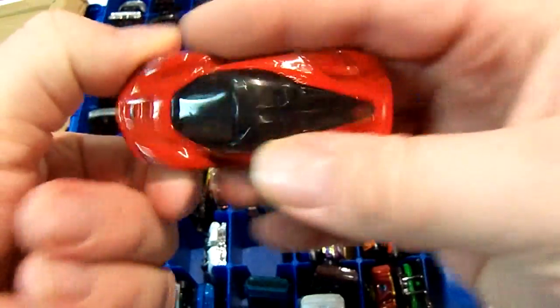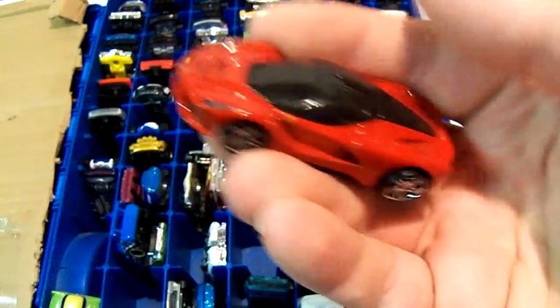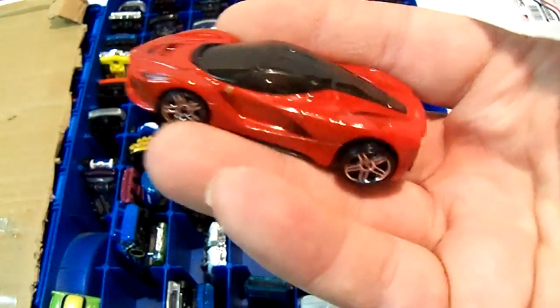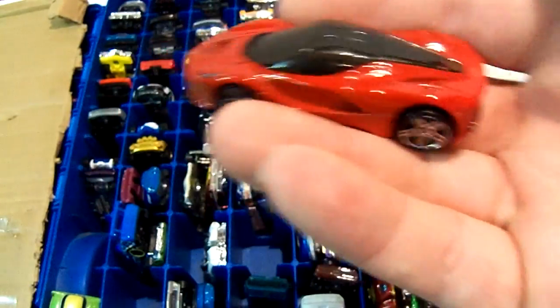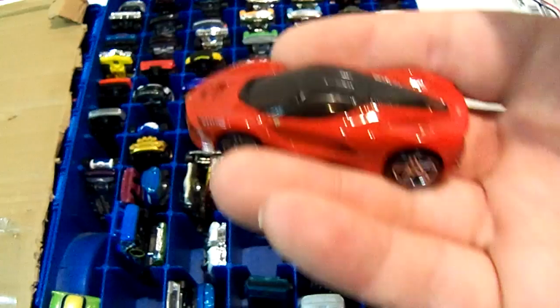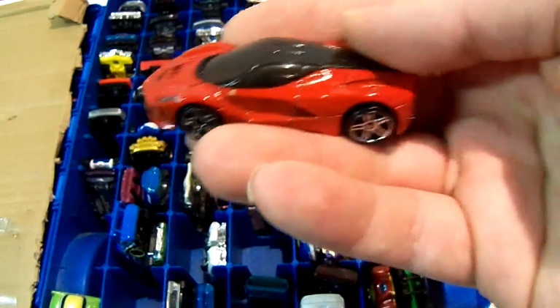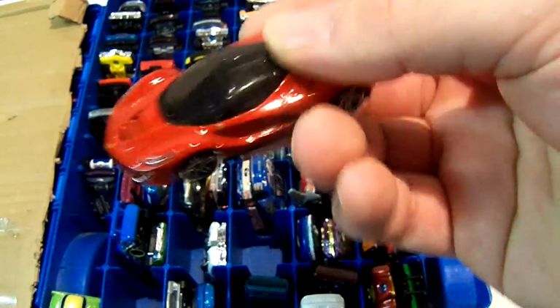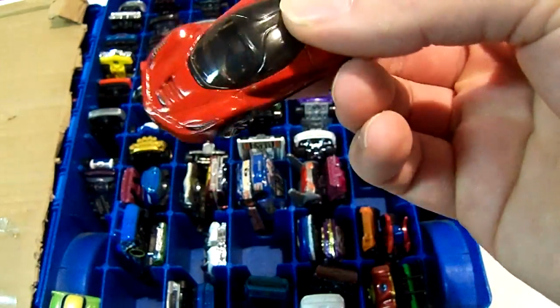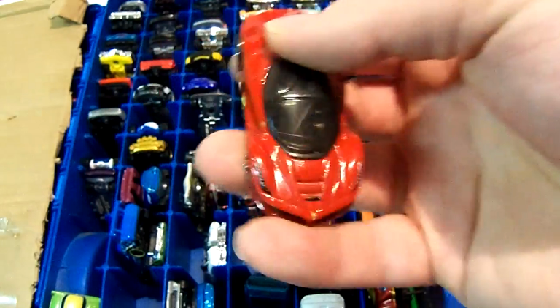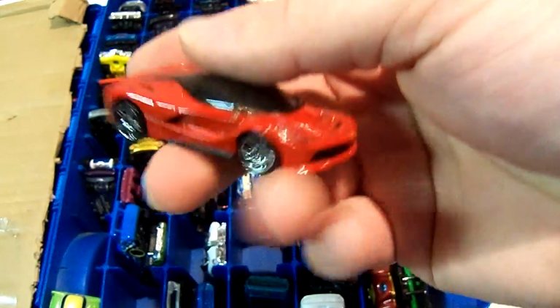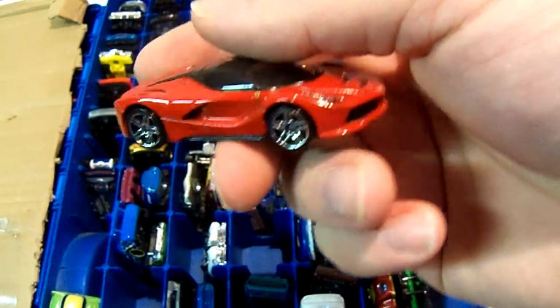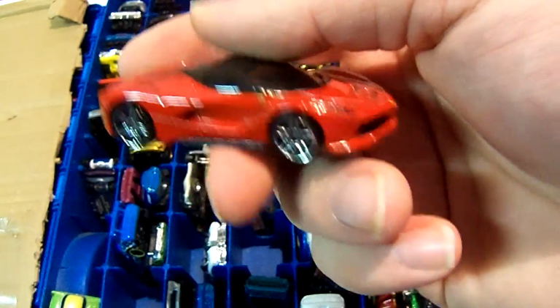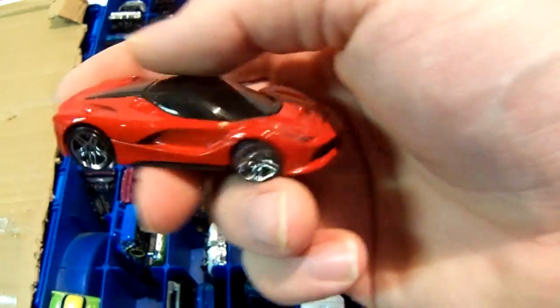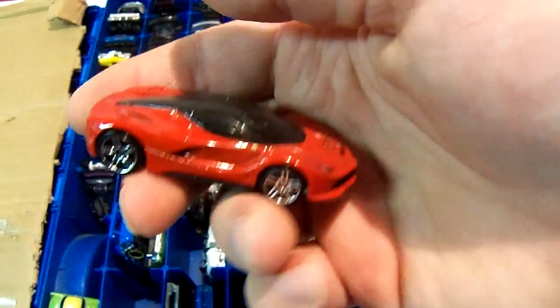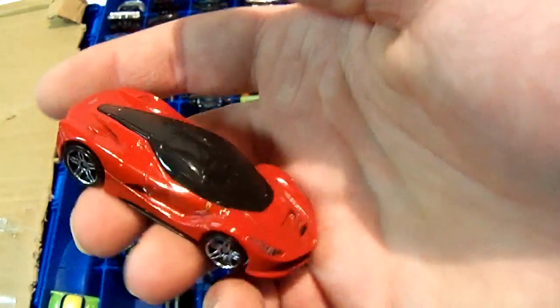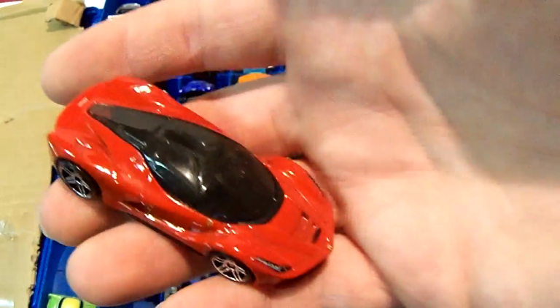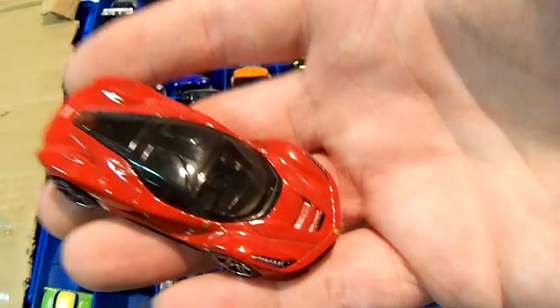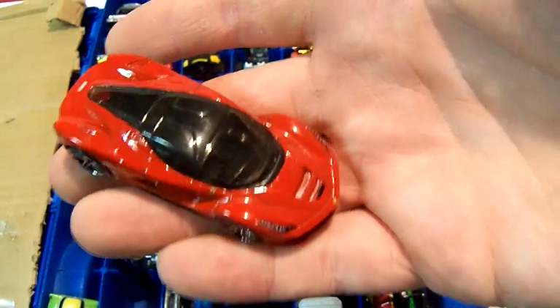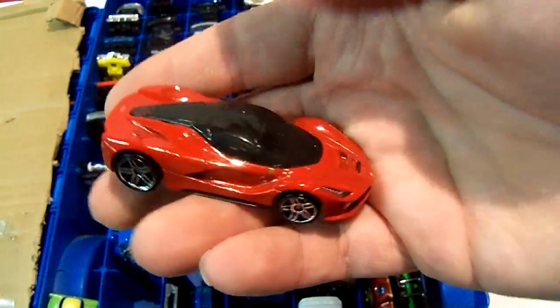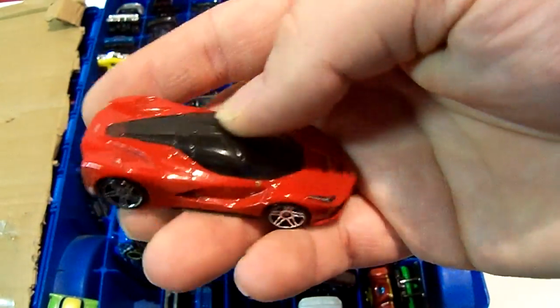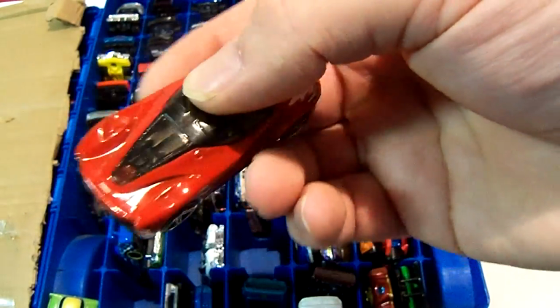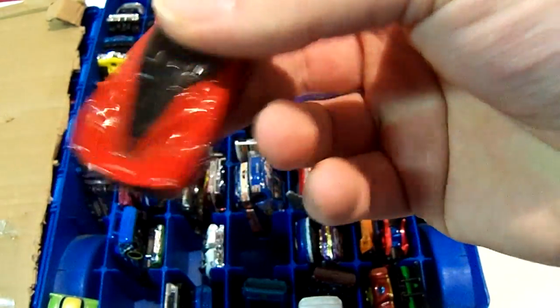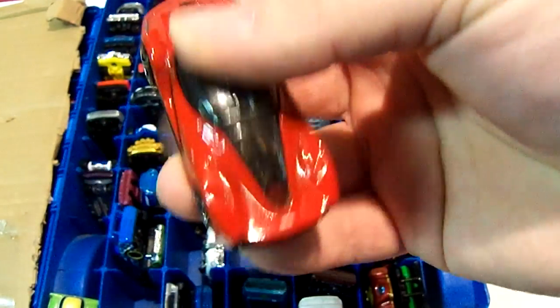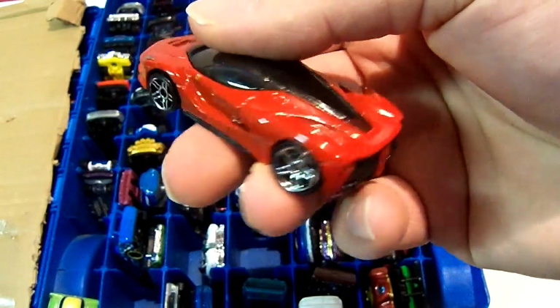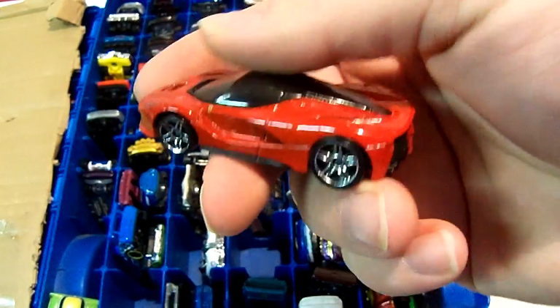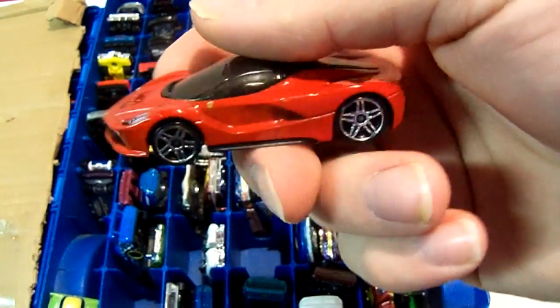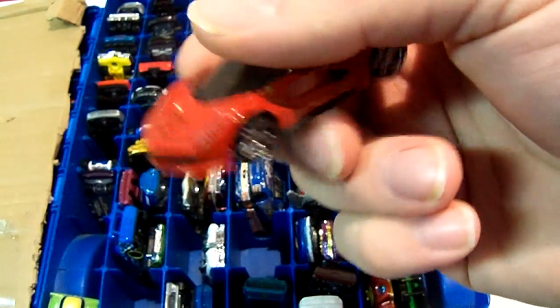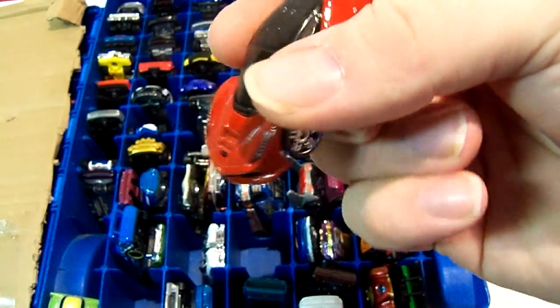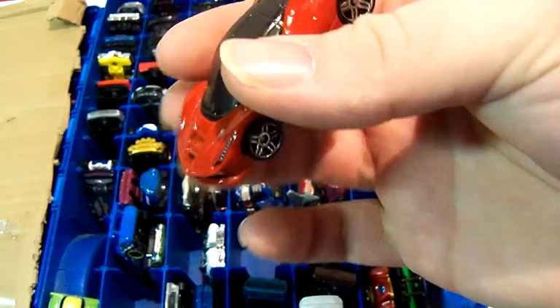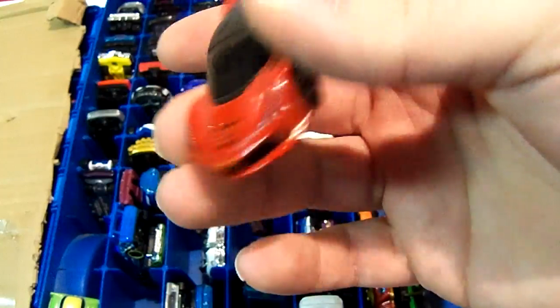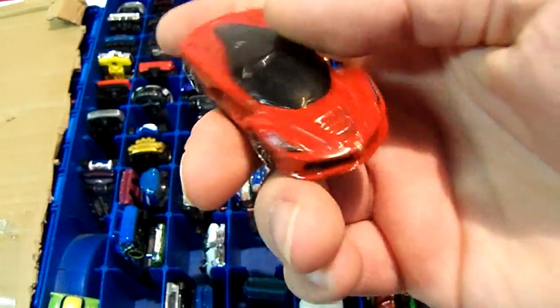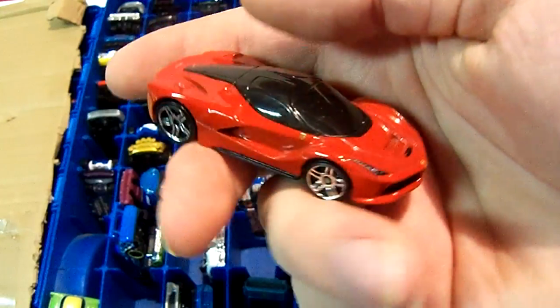Next one is a LaFerrari. I think this was a discount car — the packaging was messed up, either from kids or because it fell and got wedged somewhere.